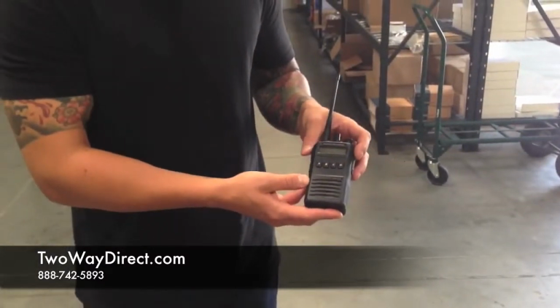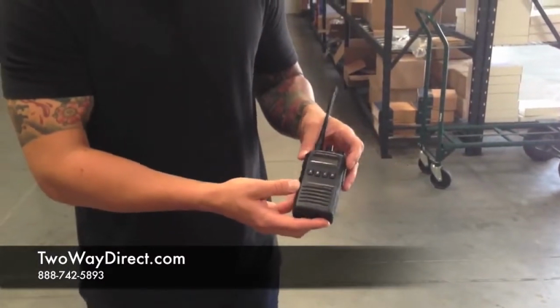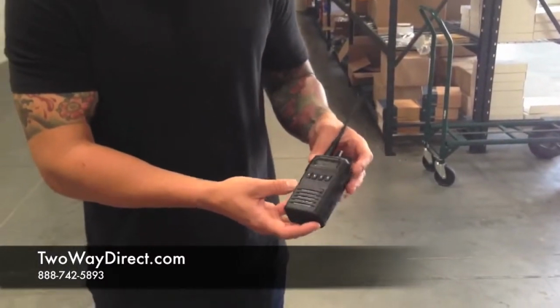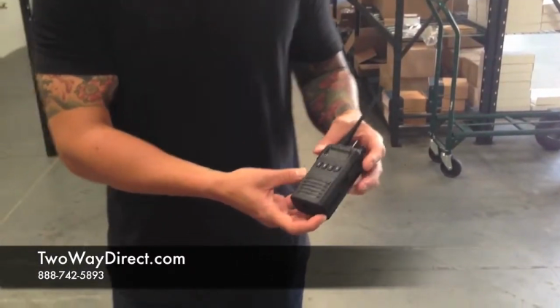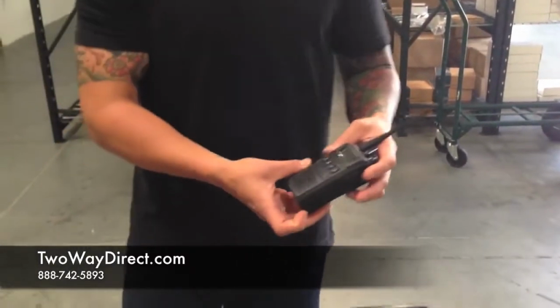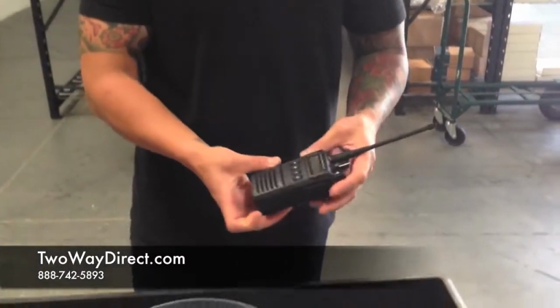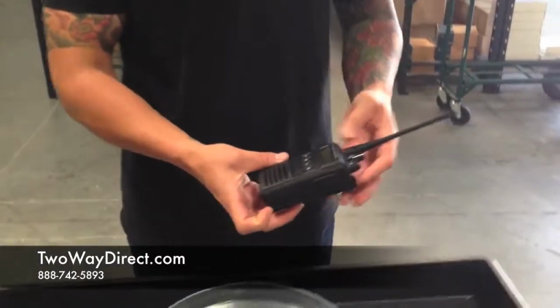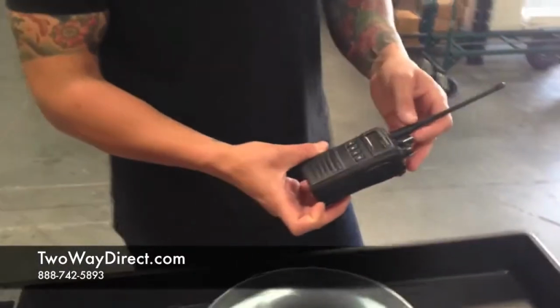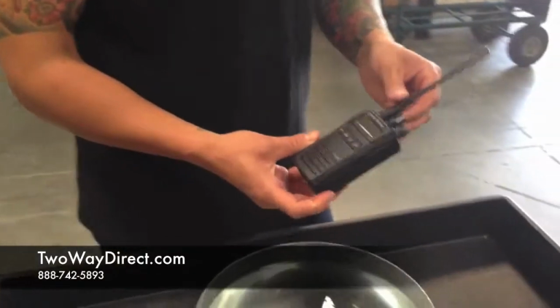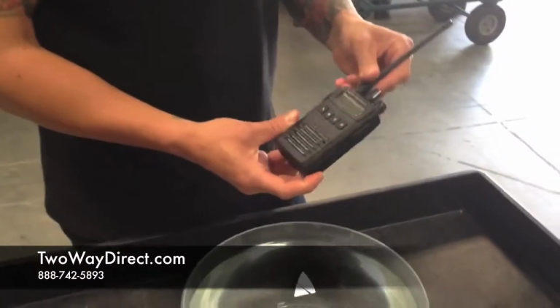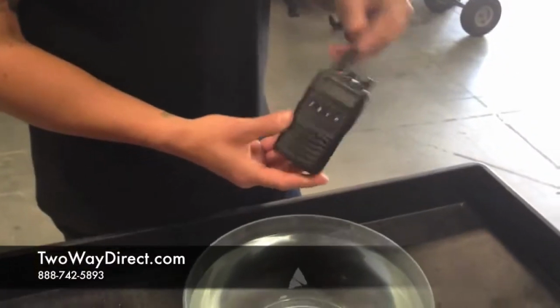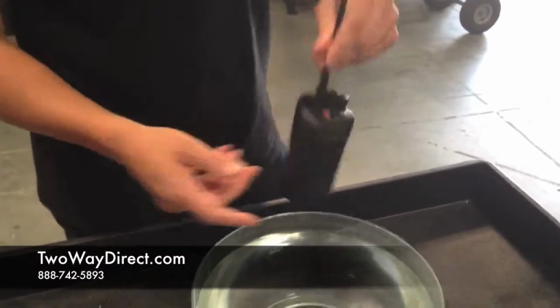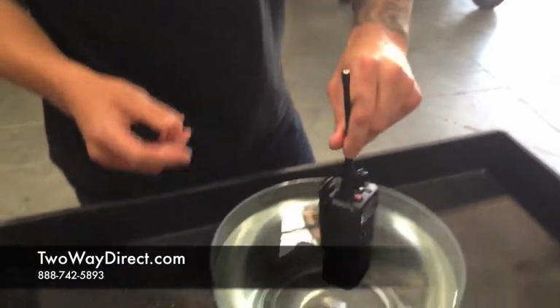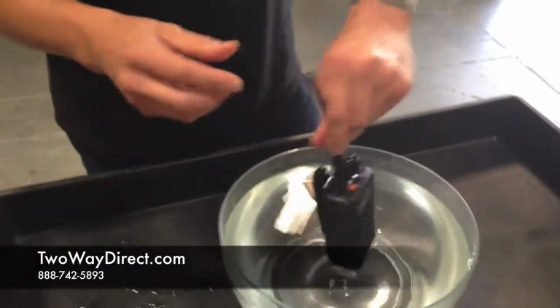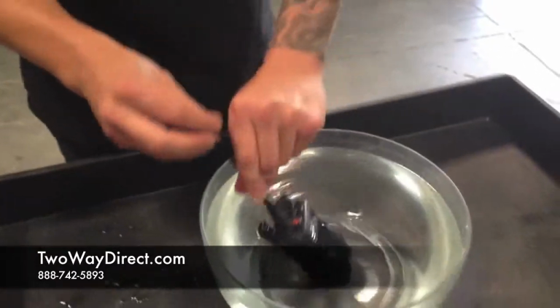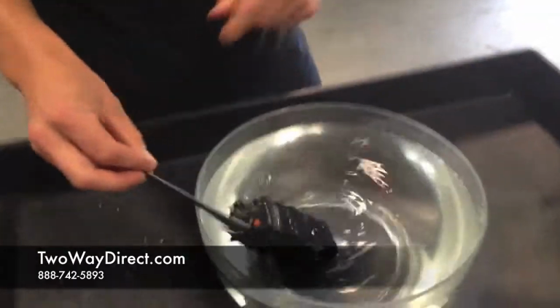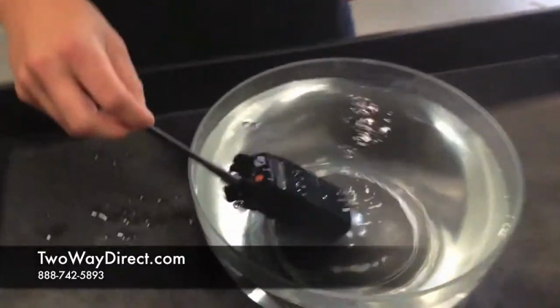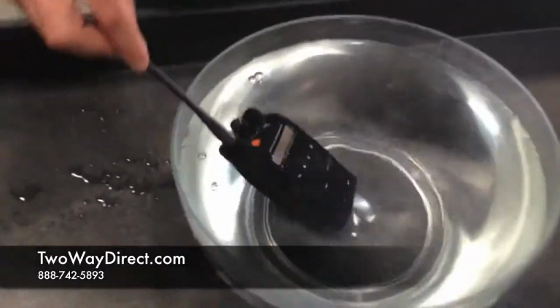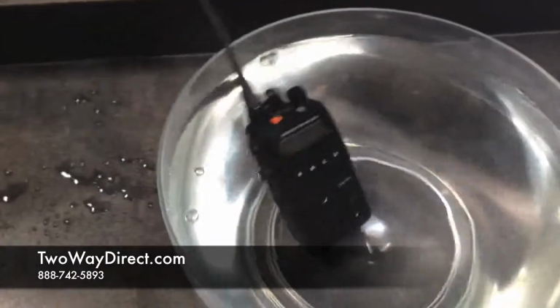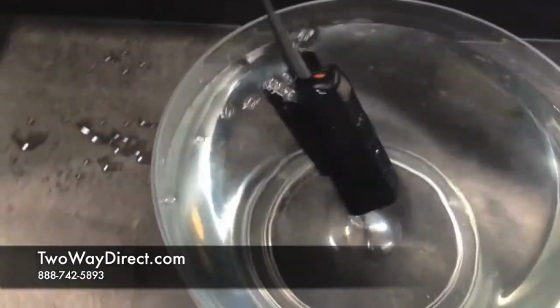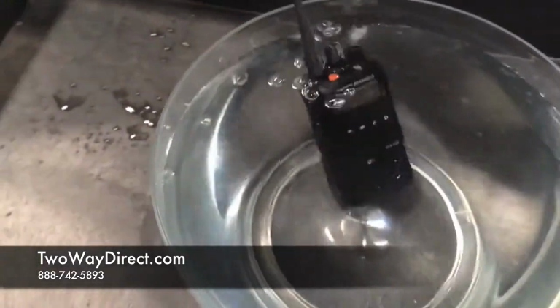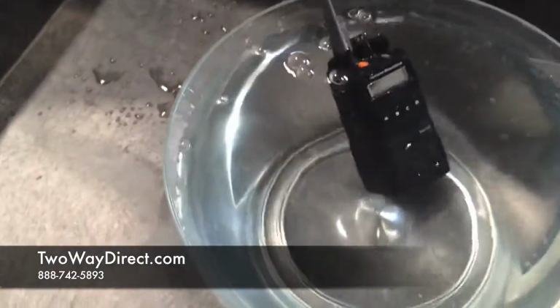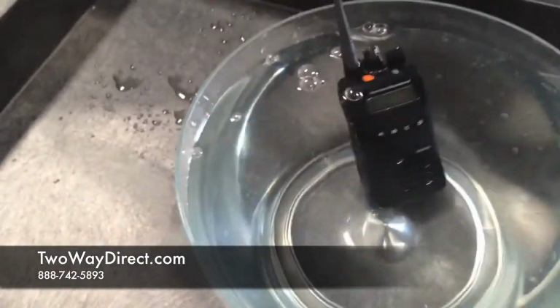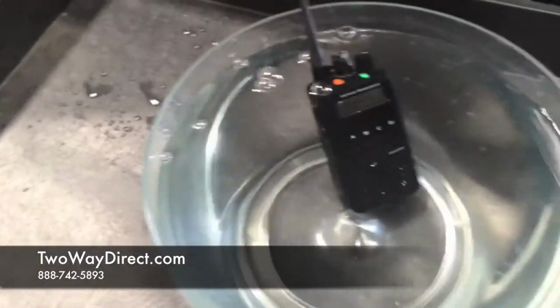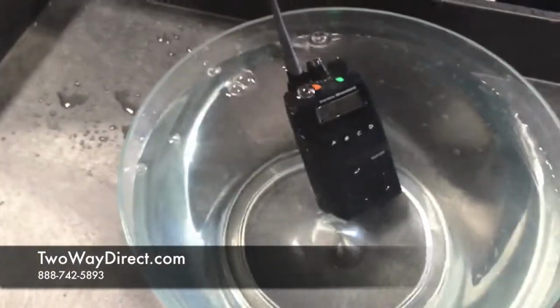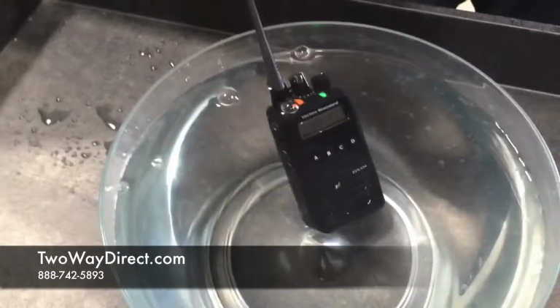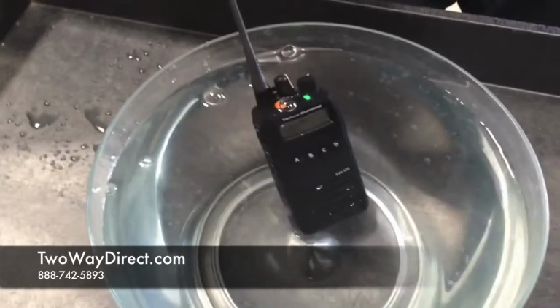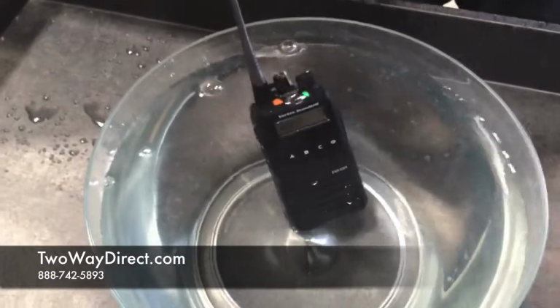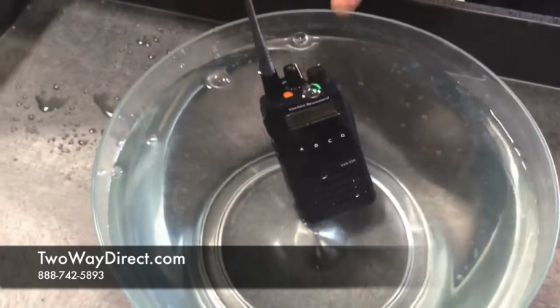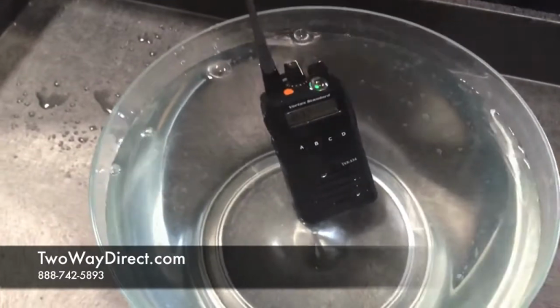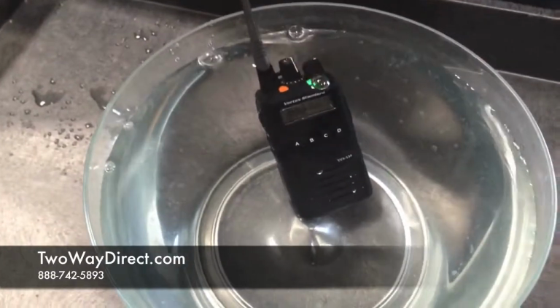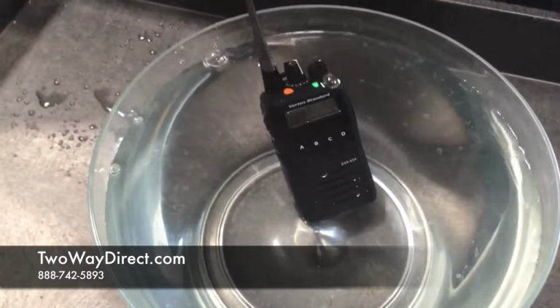We're going to go ahead and test it in this bowl of water here and show you how it works. We'll just put it in here and move it around. We'll even transmit to it so we can see the light on the radio.